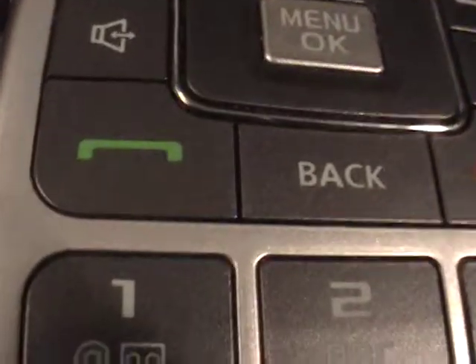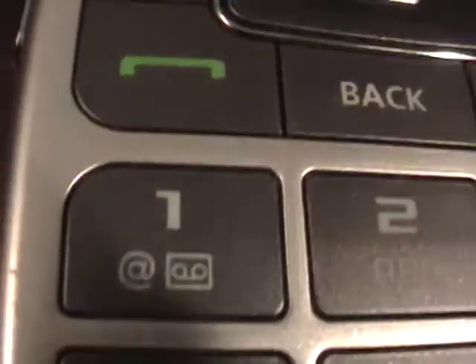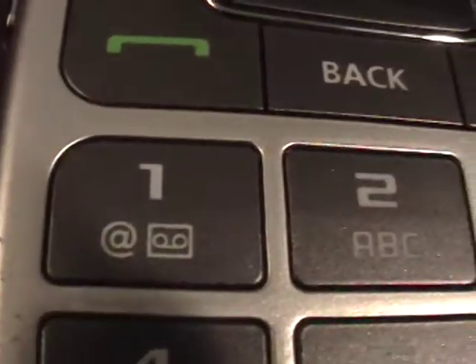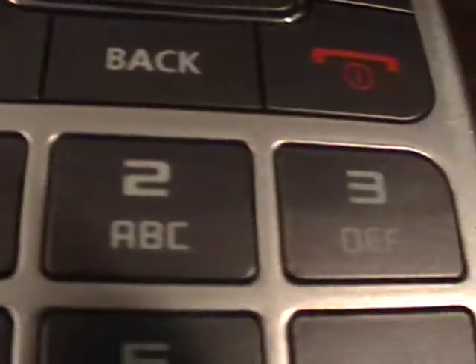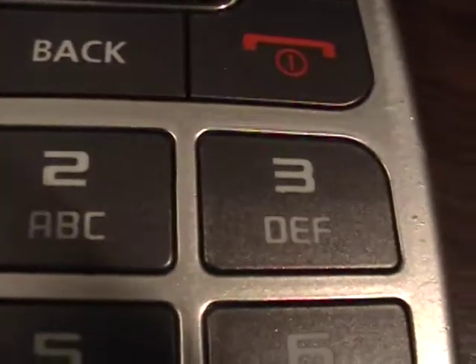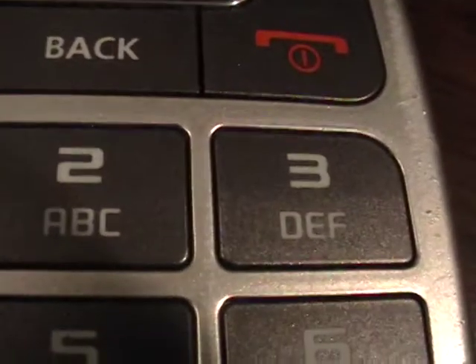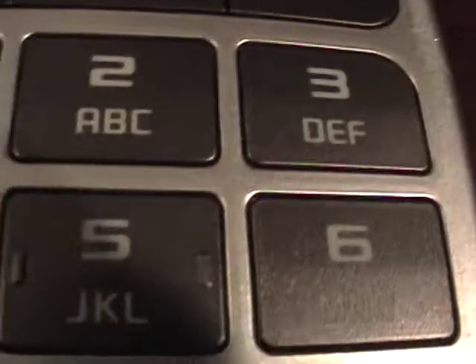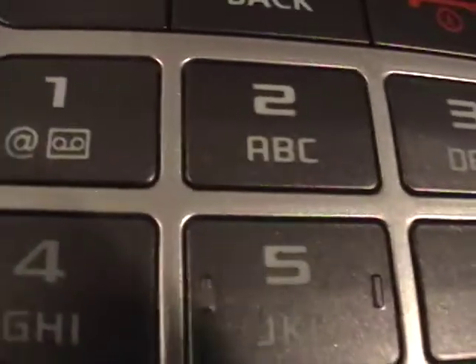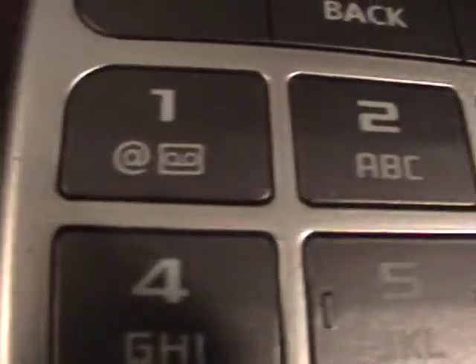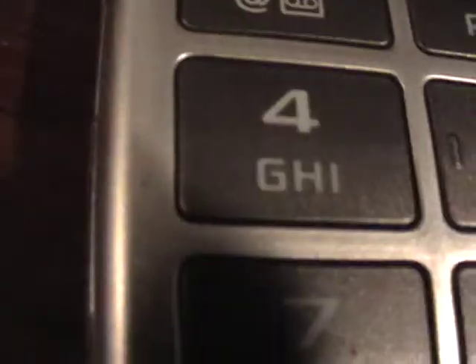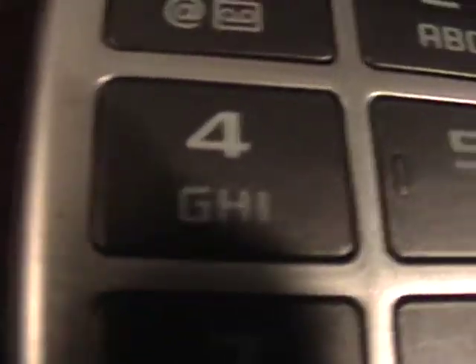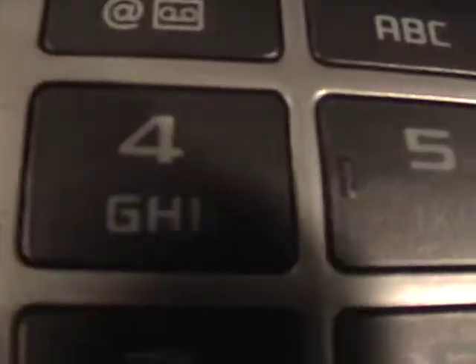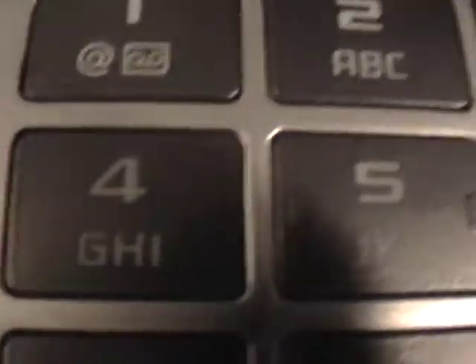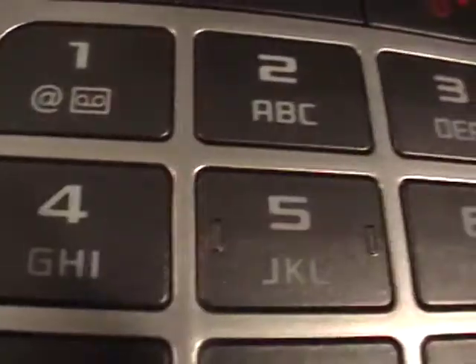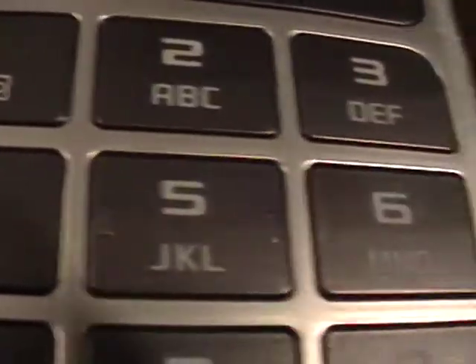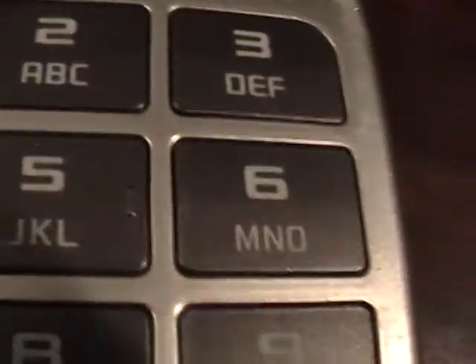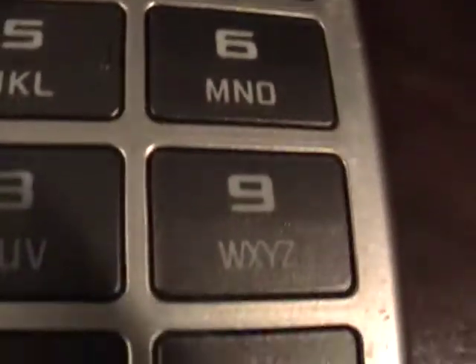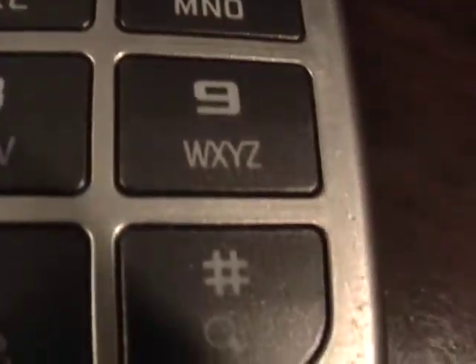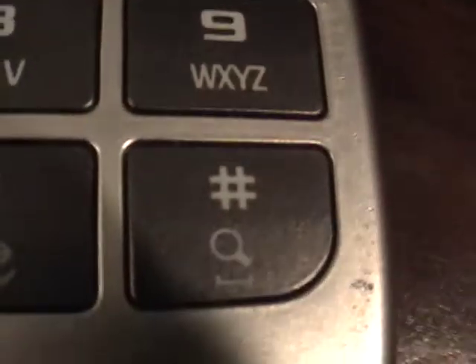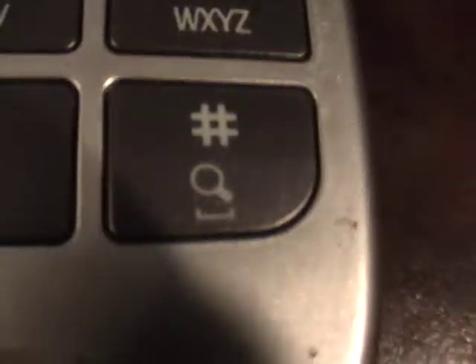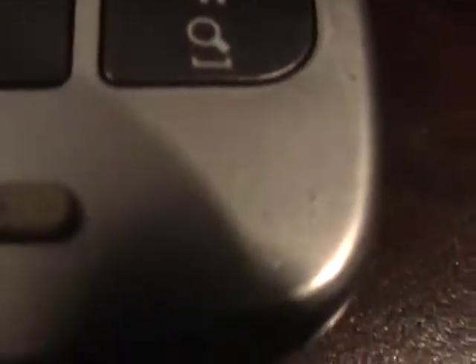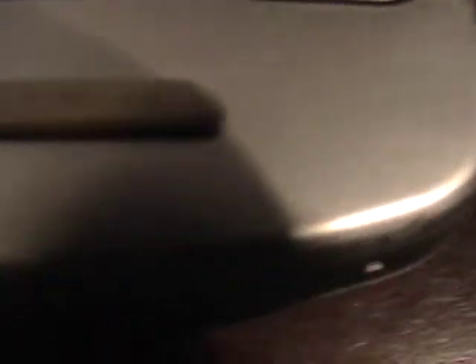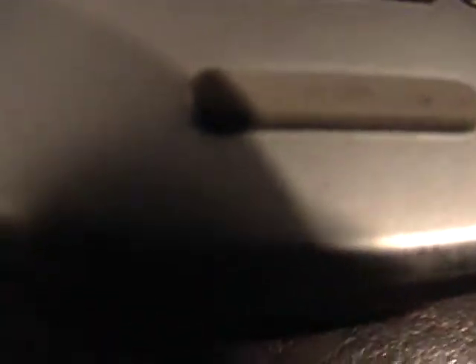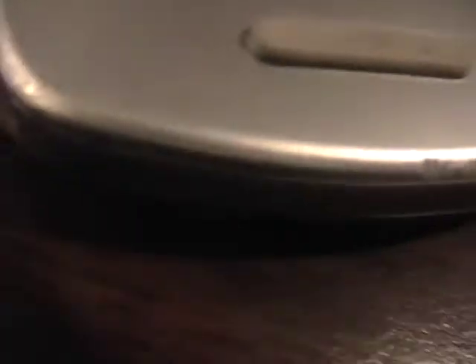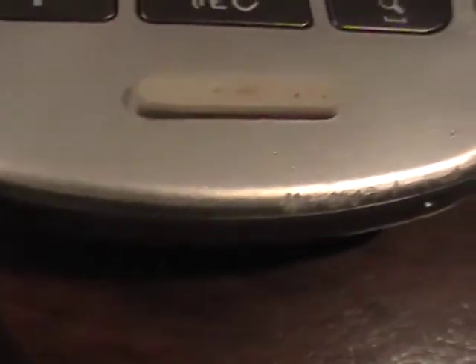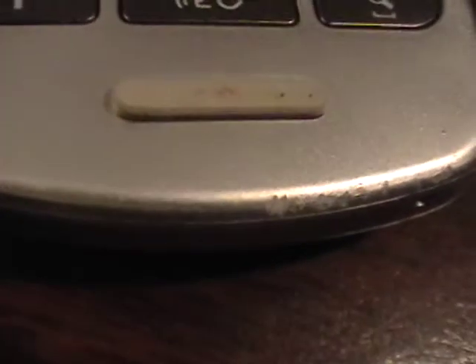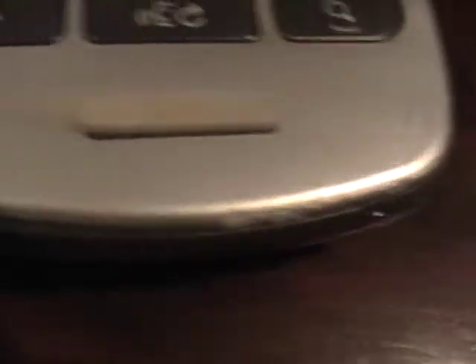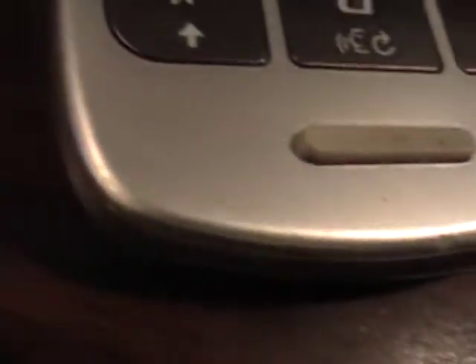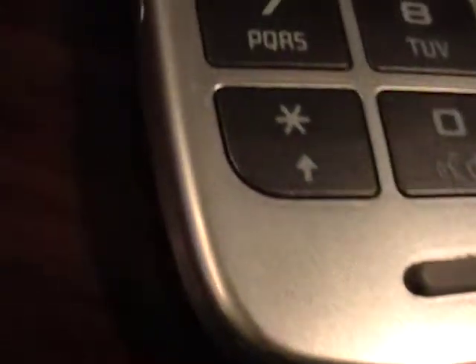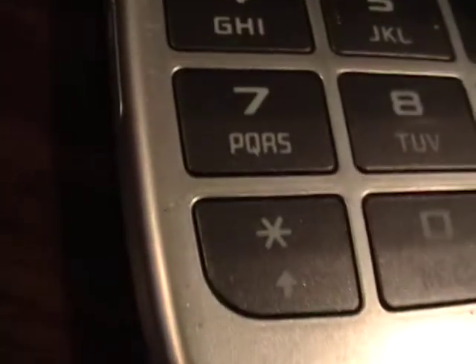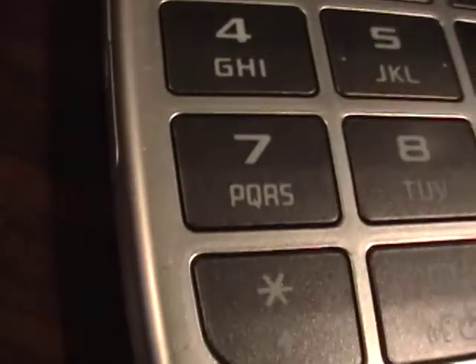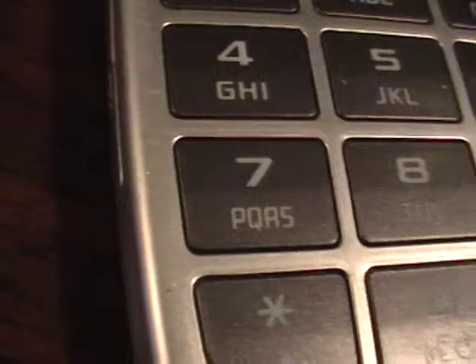I'm going to close up on the keyboard here. The keyboard looks very clean, in very good condition. A couple of minor nicks here and there.